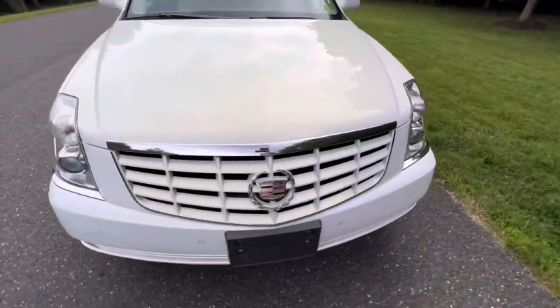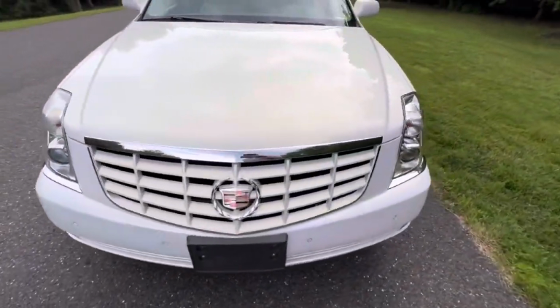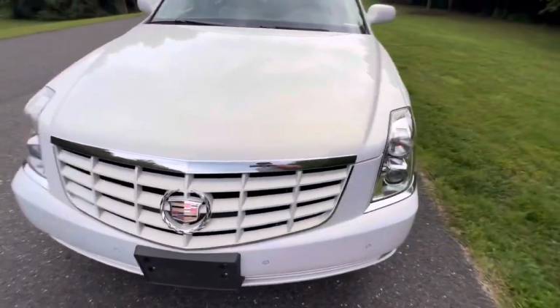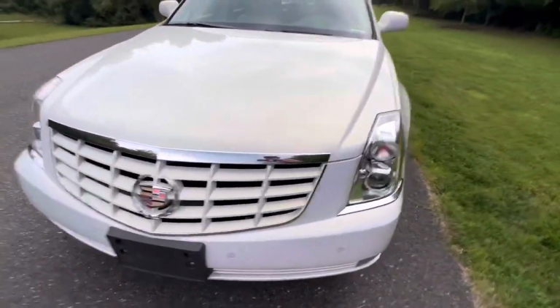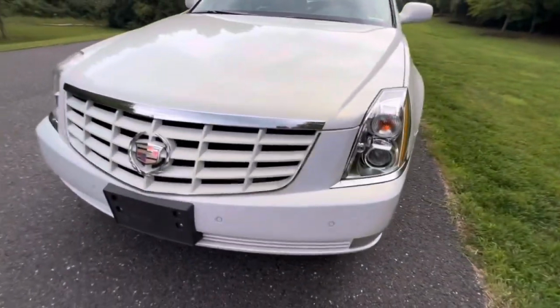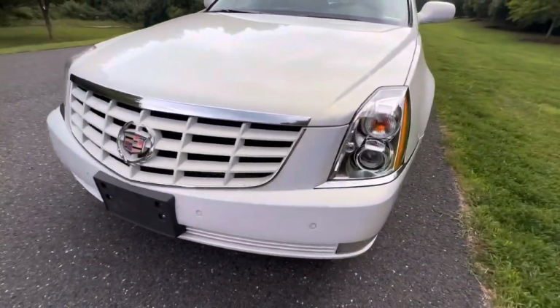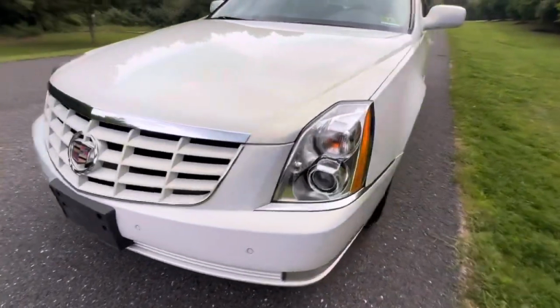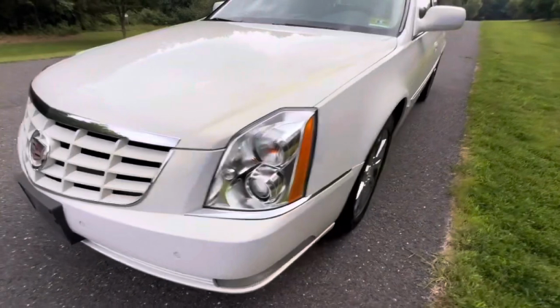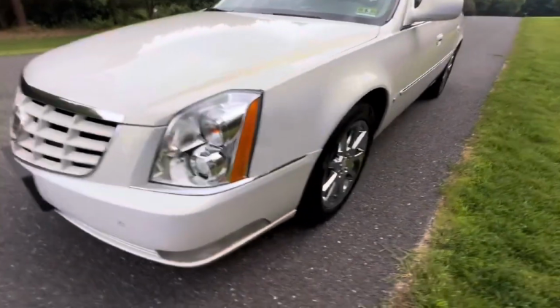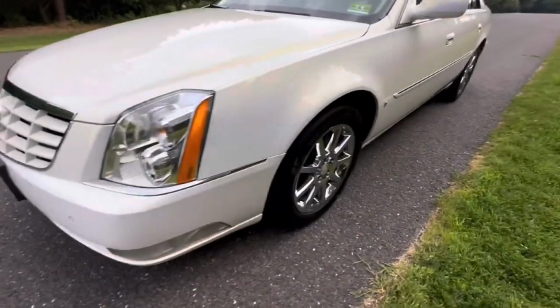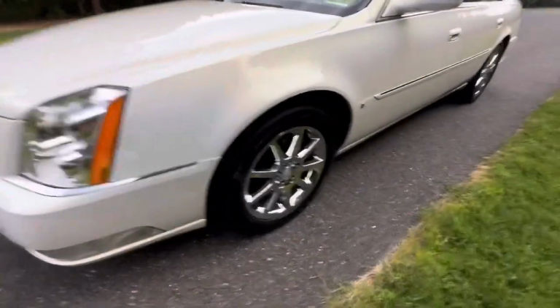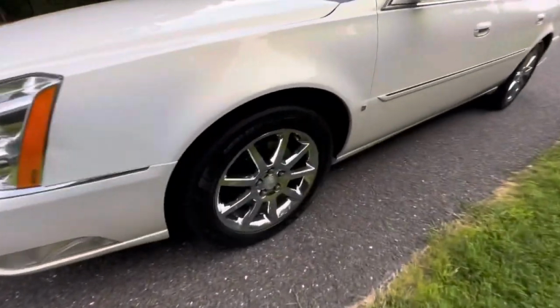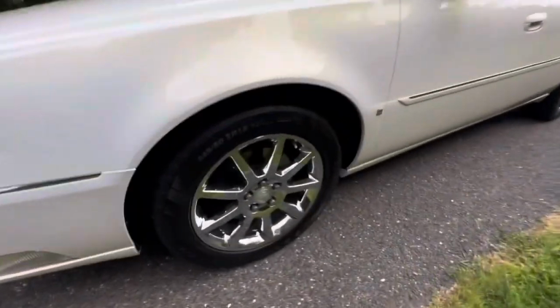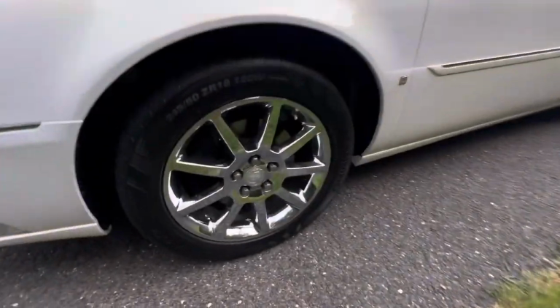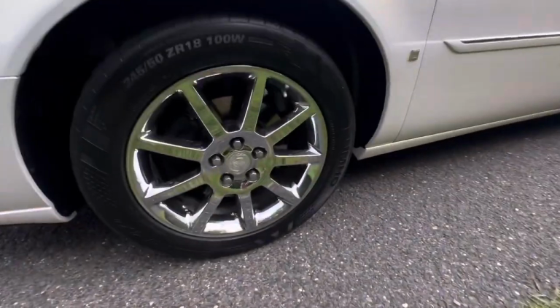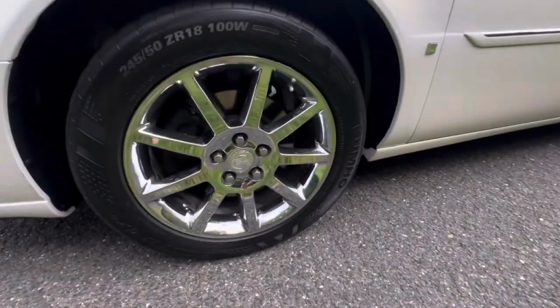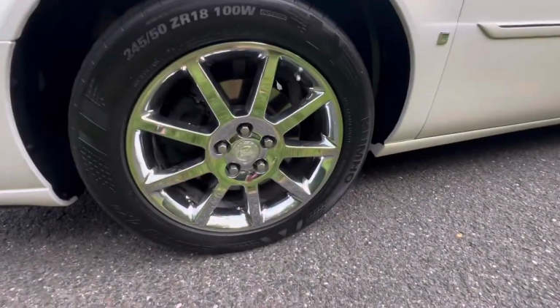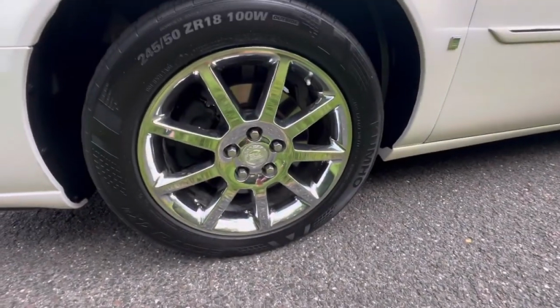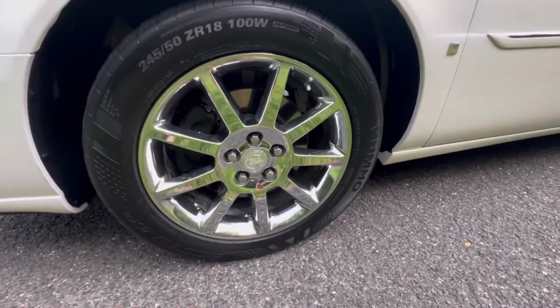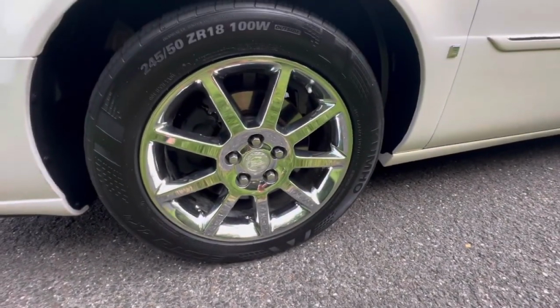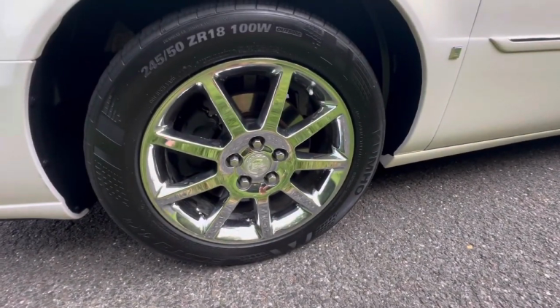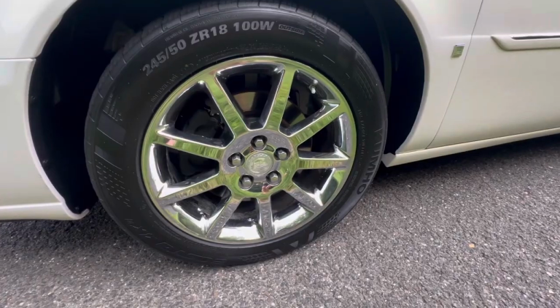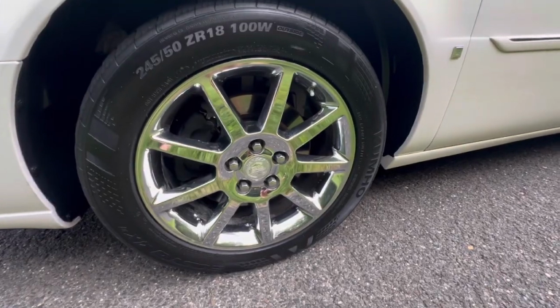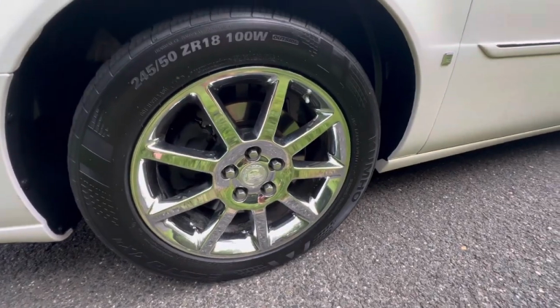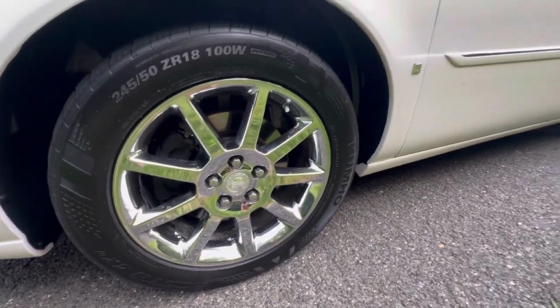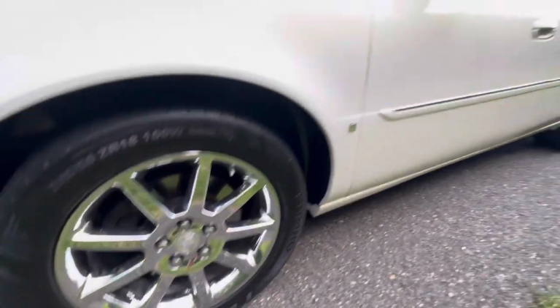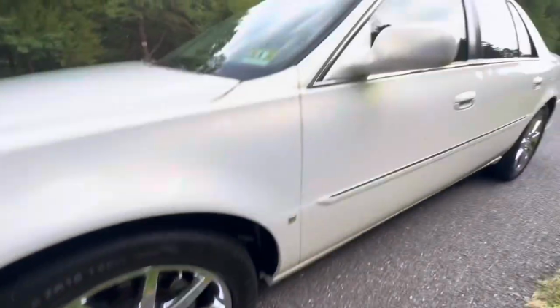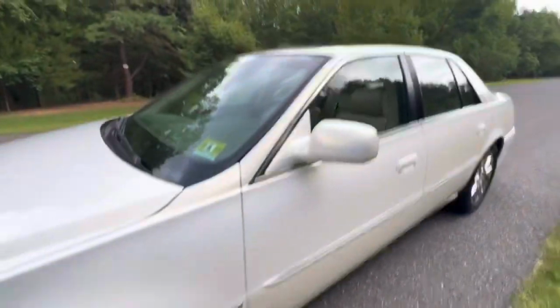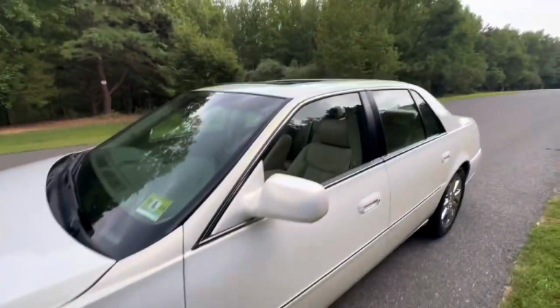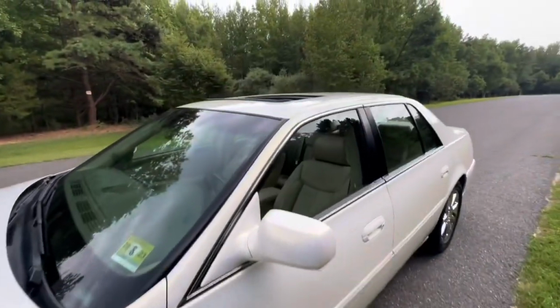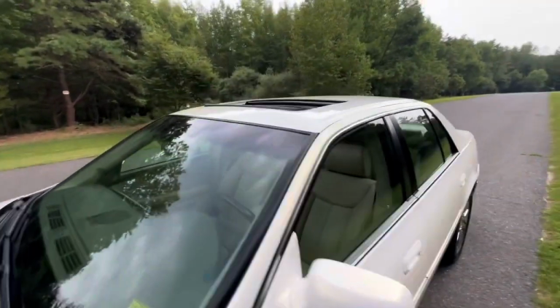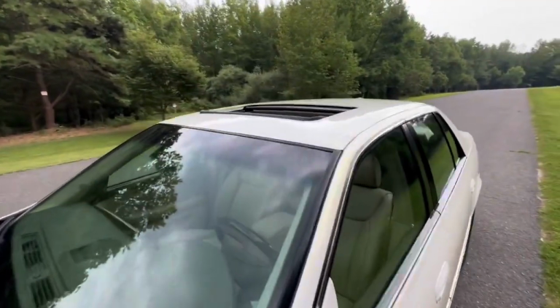Let me take a look — the date code is 2021, so they're fairly new tires.